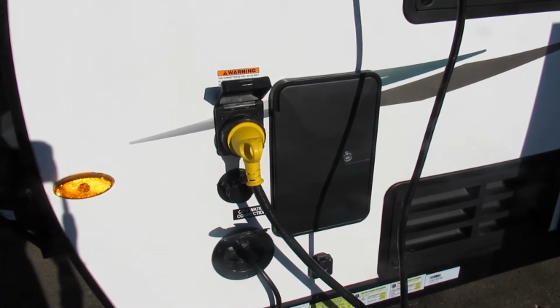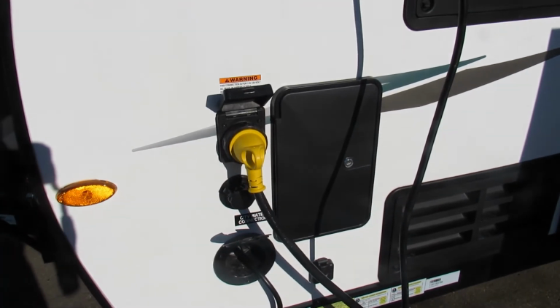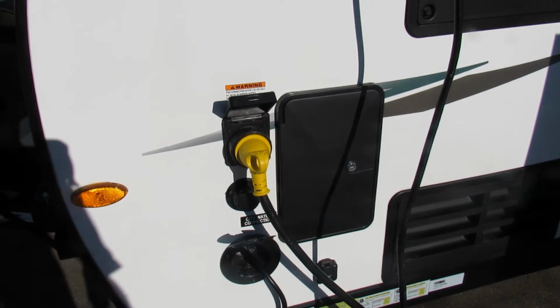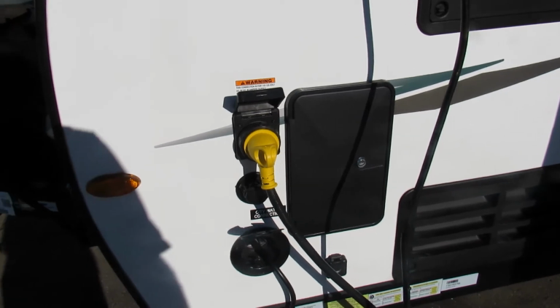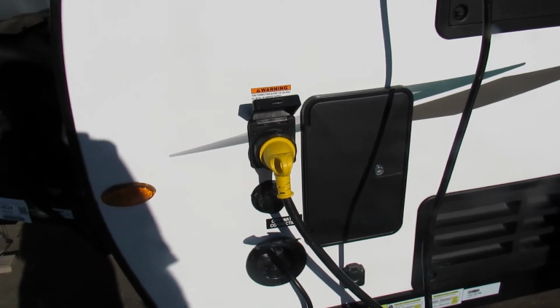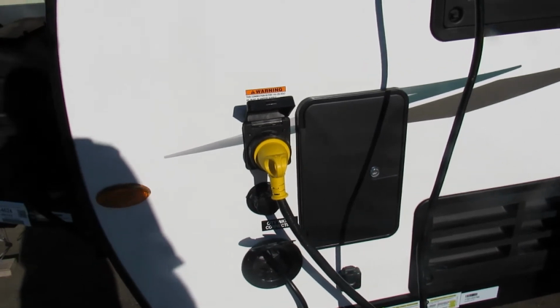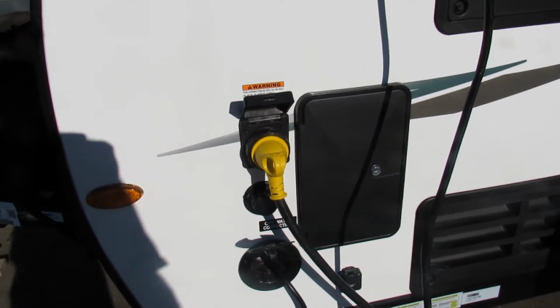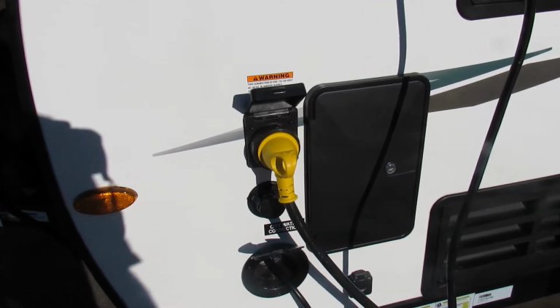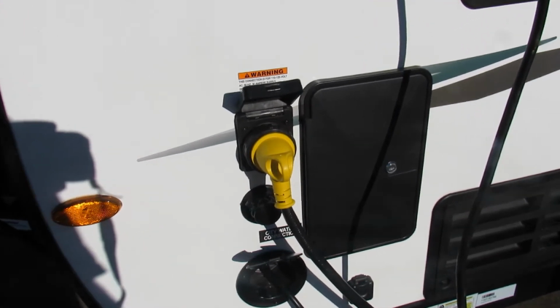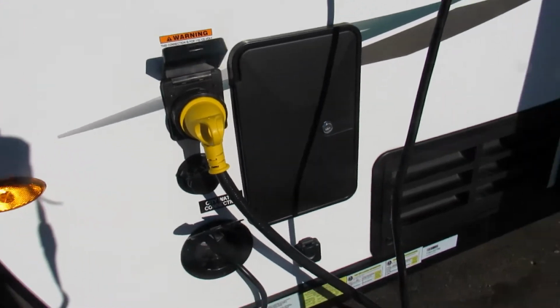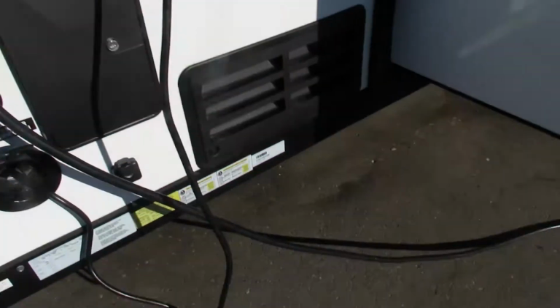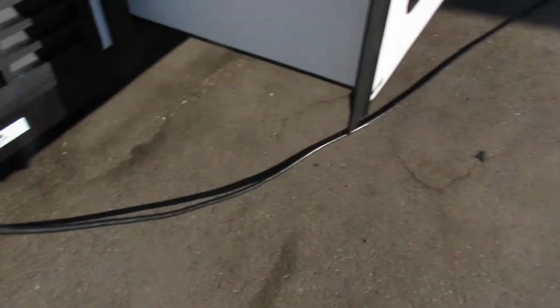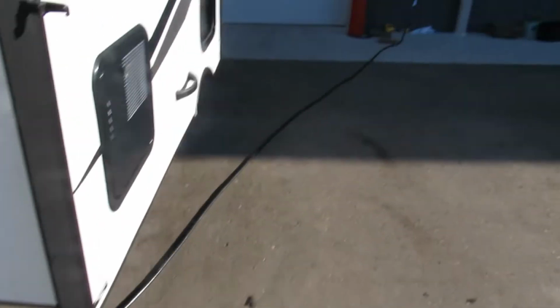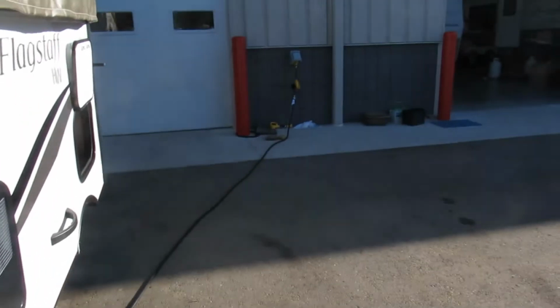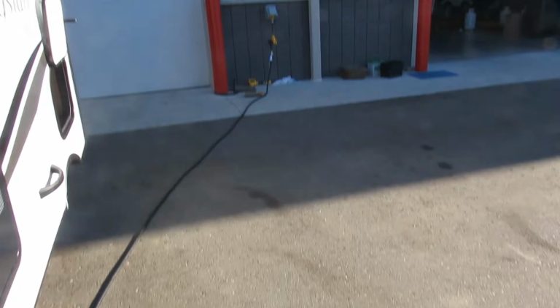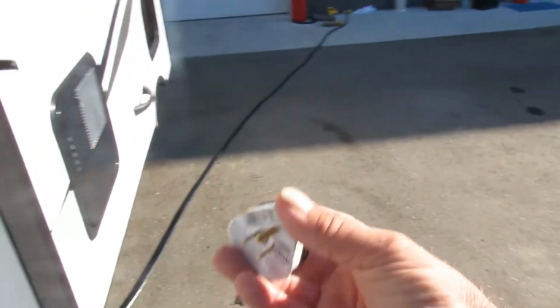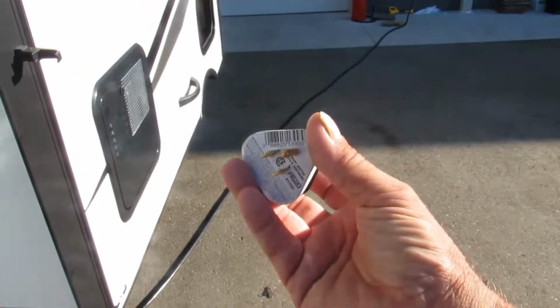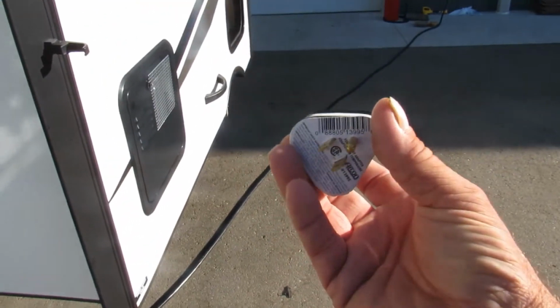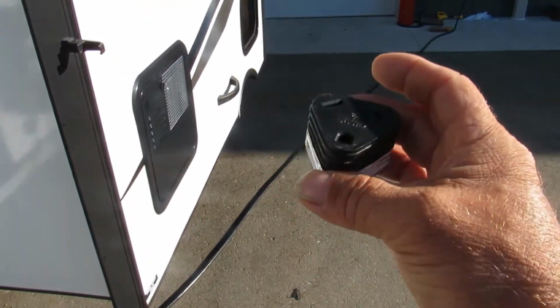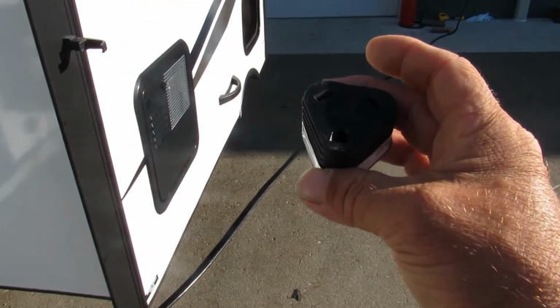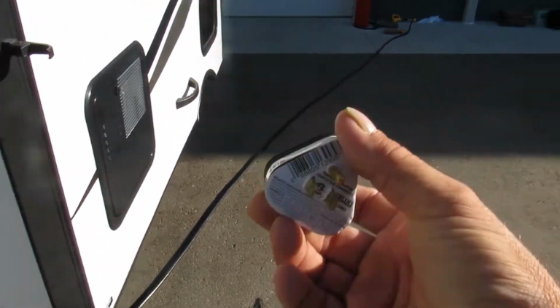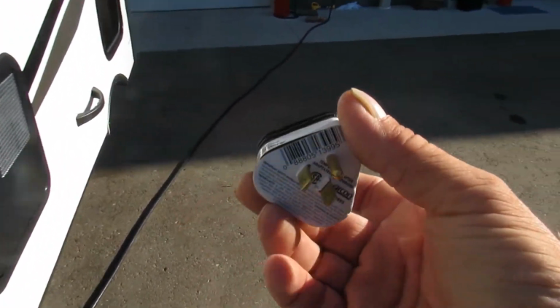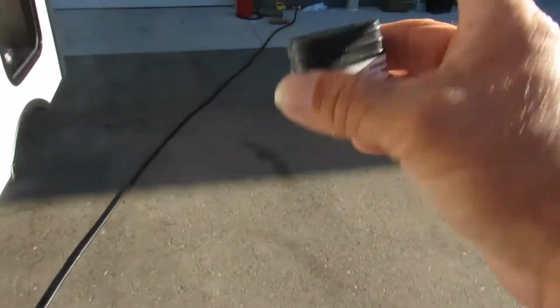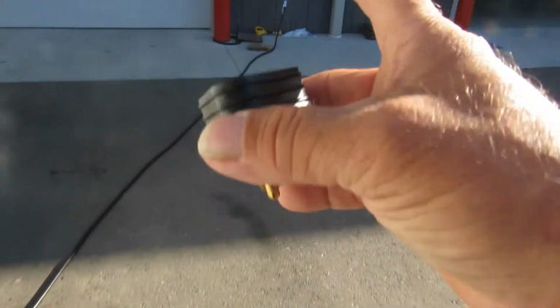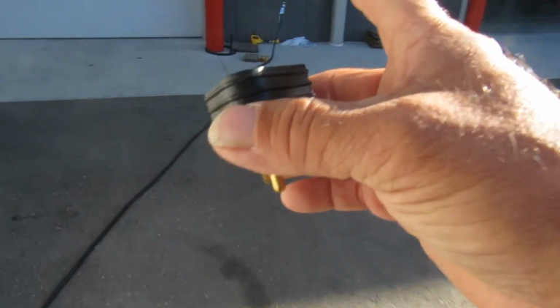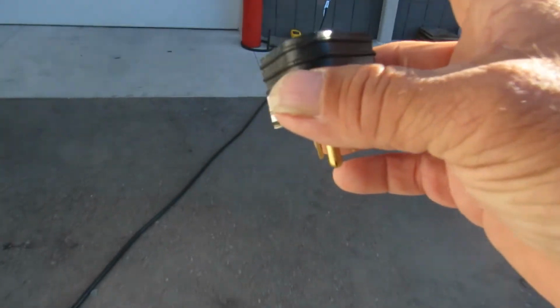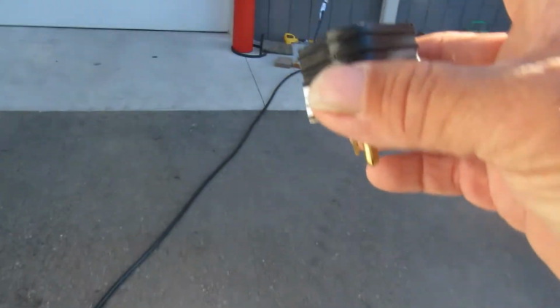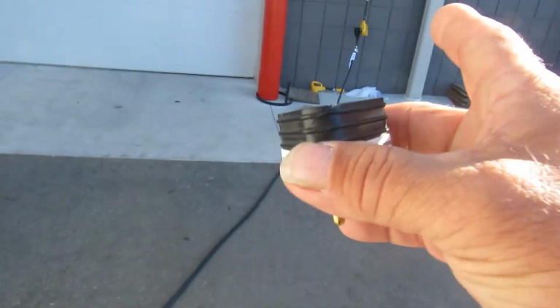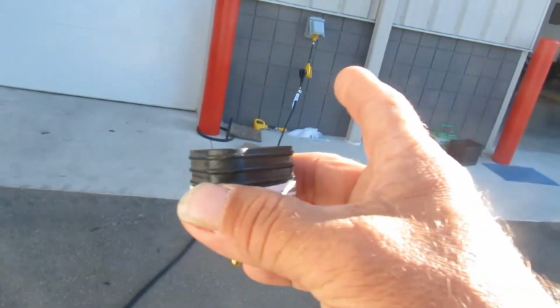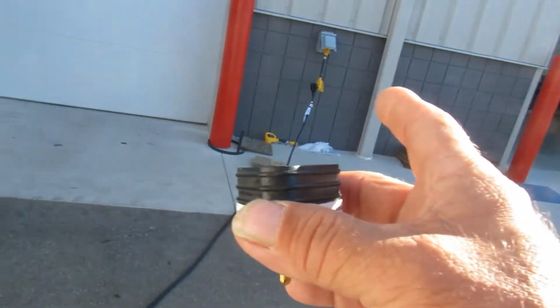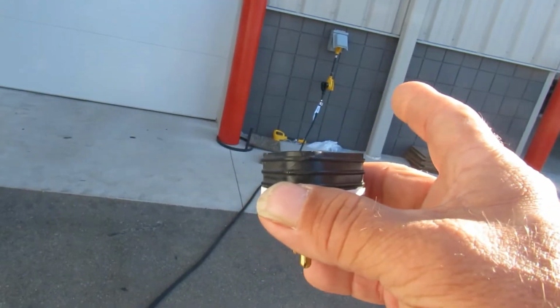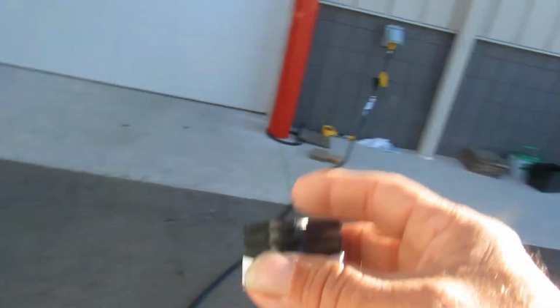At this point we can go ahead and set up our power supply. There is your power cord. You take your 110 adapter that comes with the convenience pack, attach it to the end of your cord to plug into the power source.